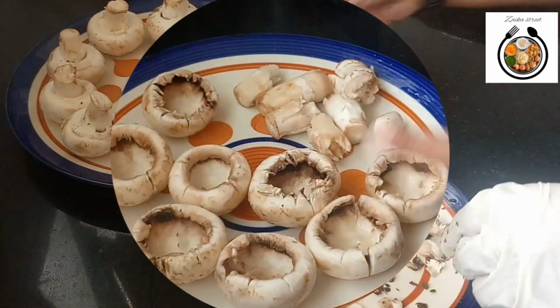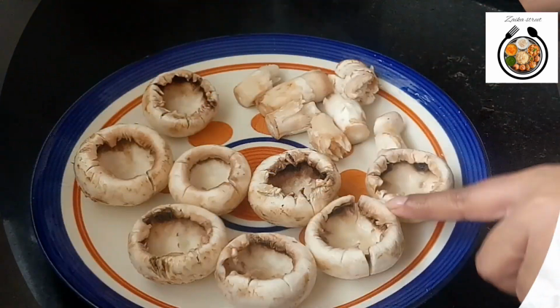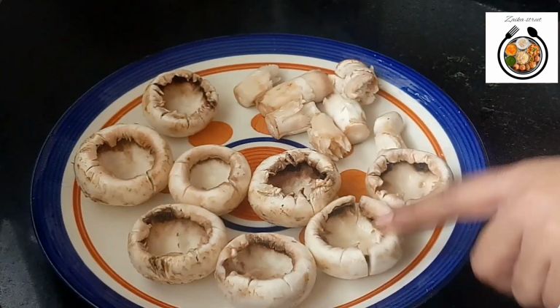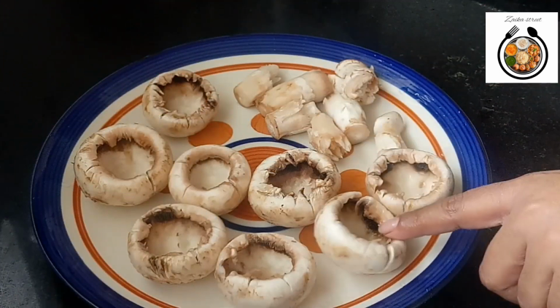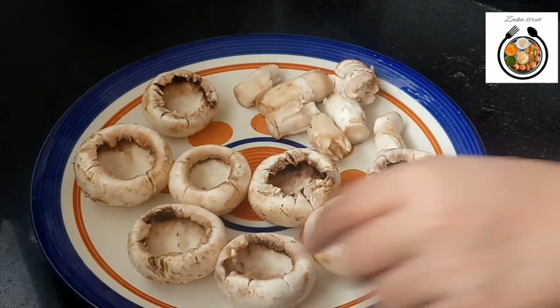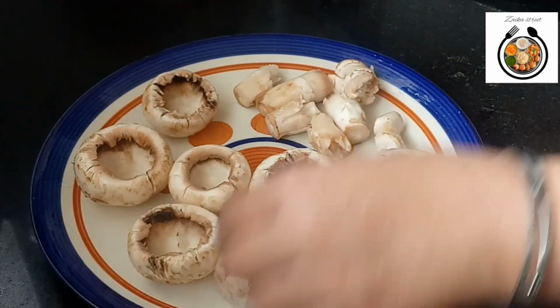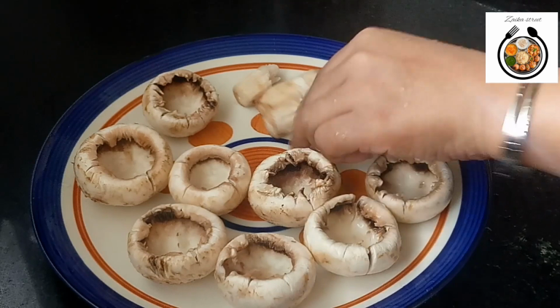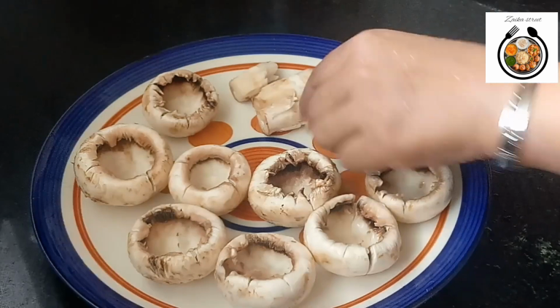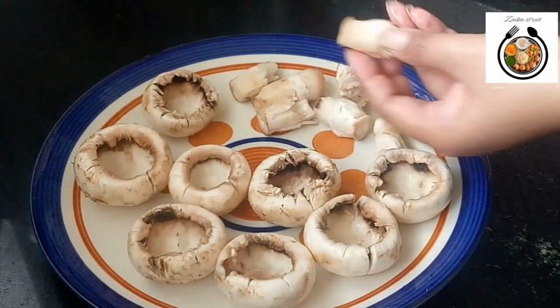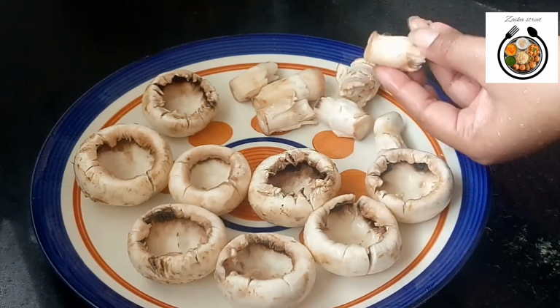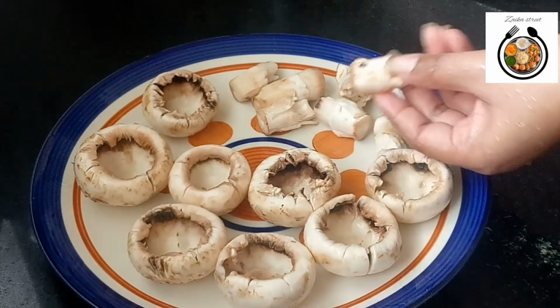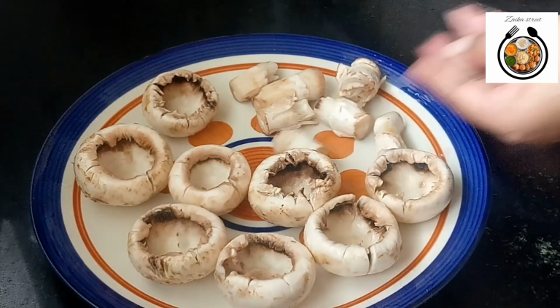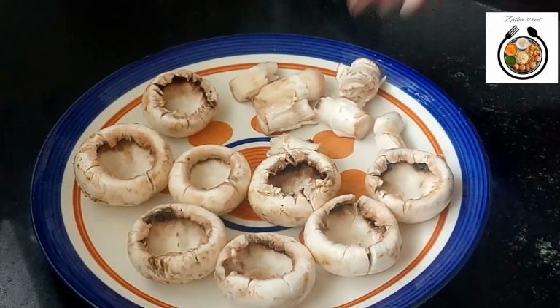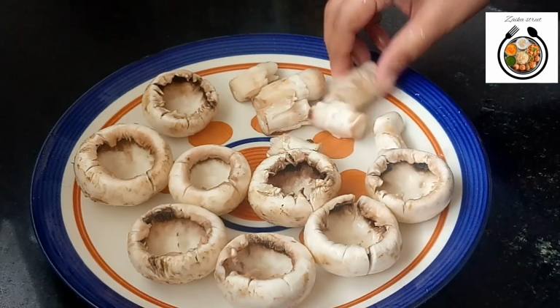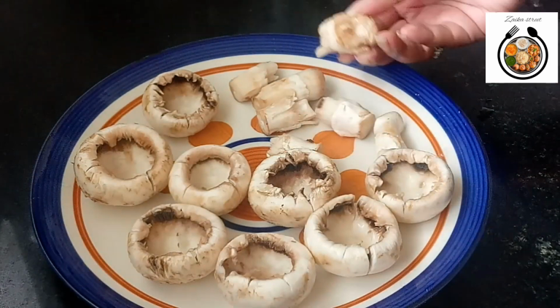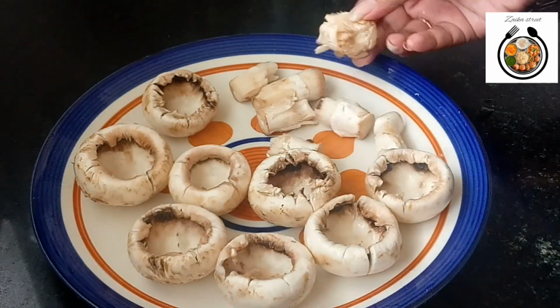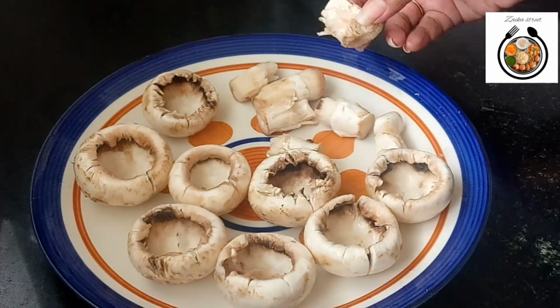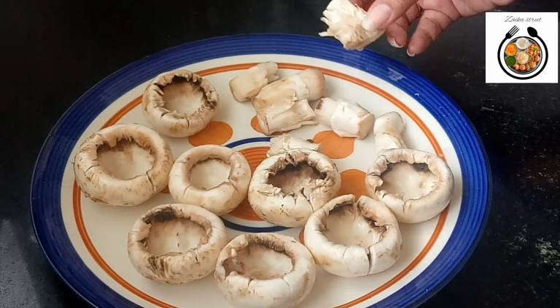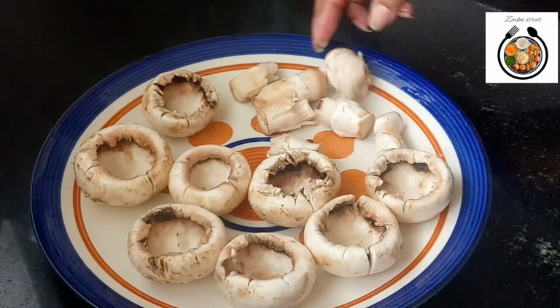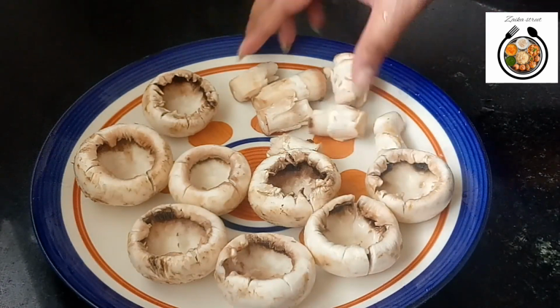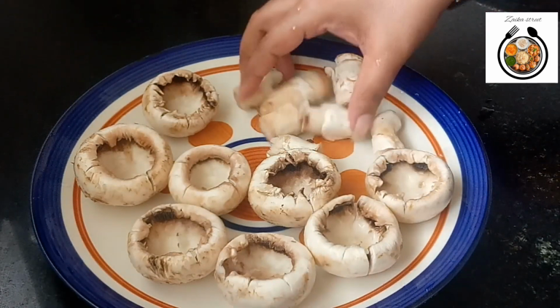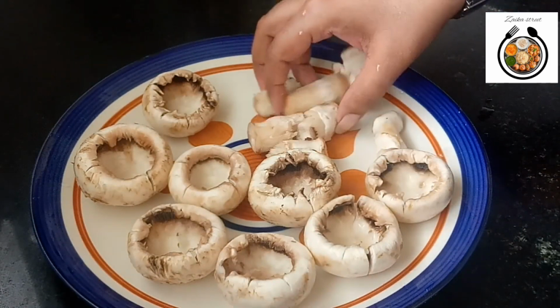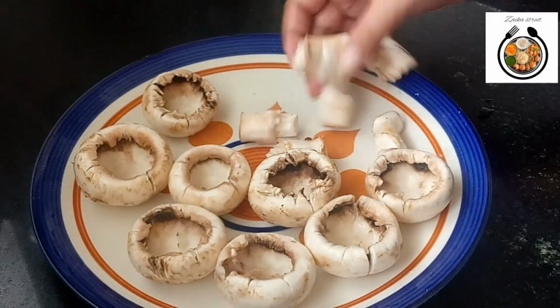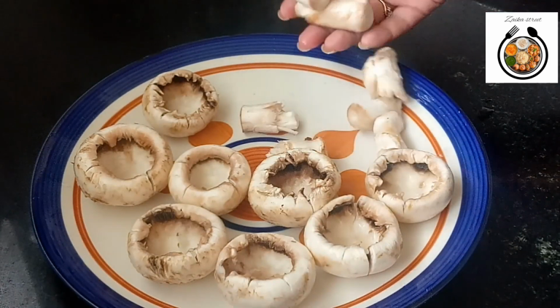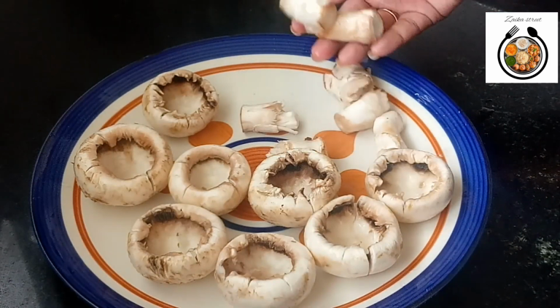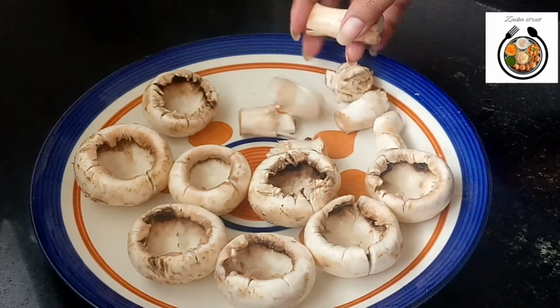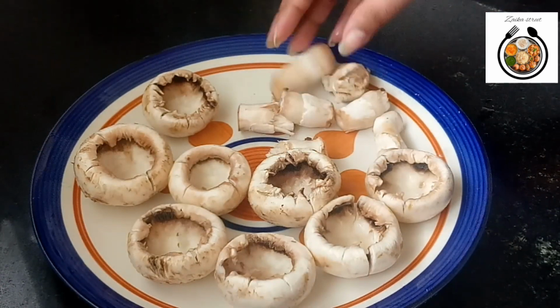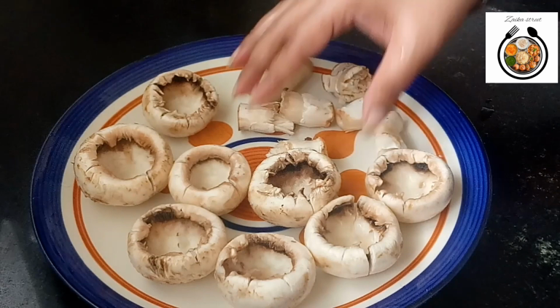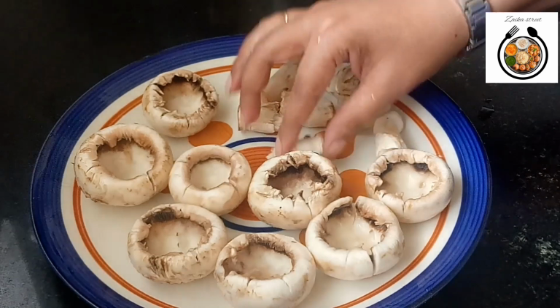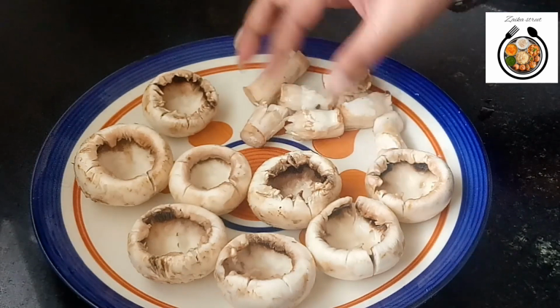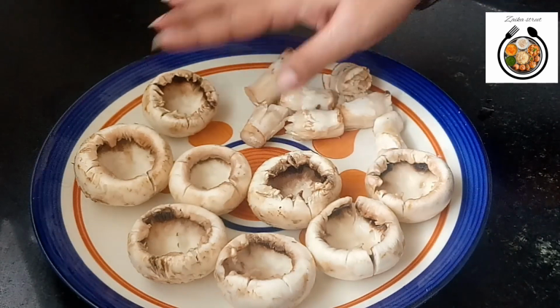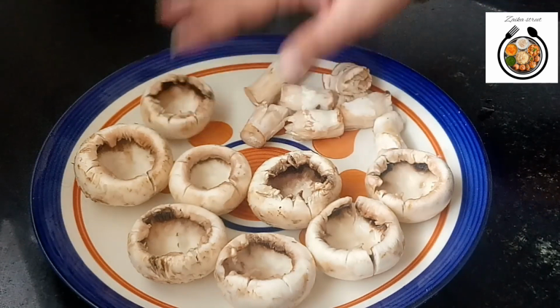So friends, here I have cleaned all the mushrooms and these are the stems. This we will use in our stuffing. So now let's start making the stuffing.